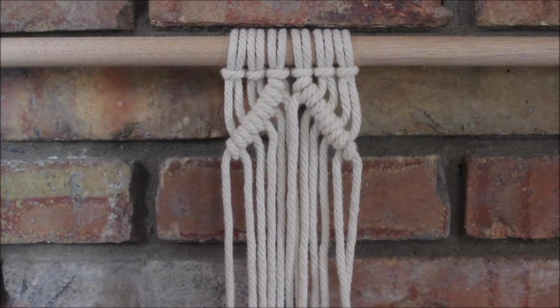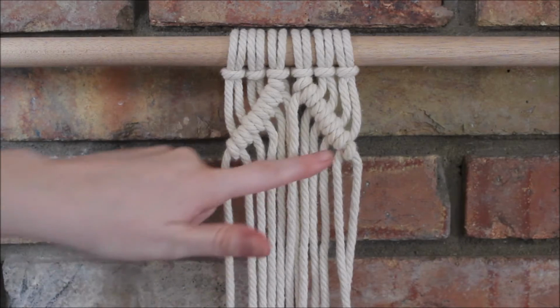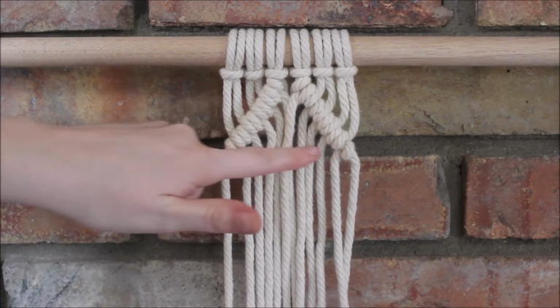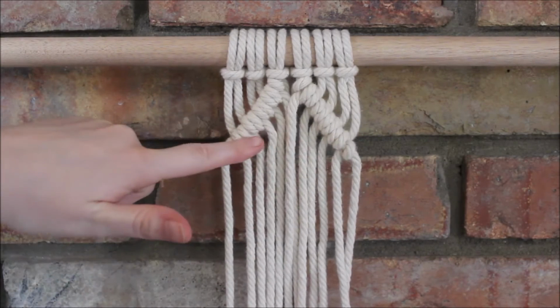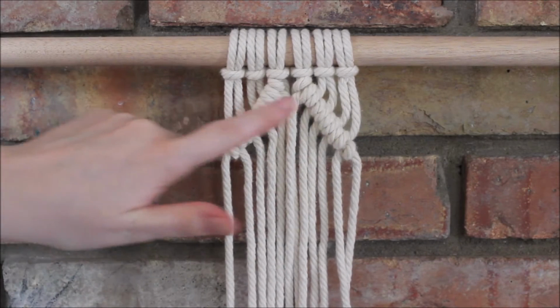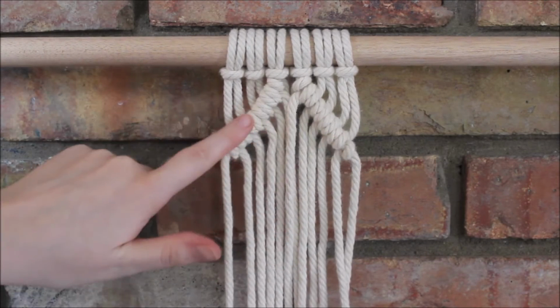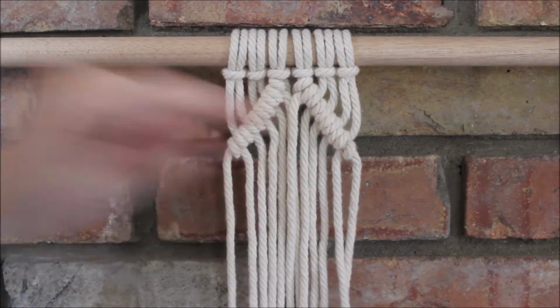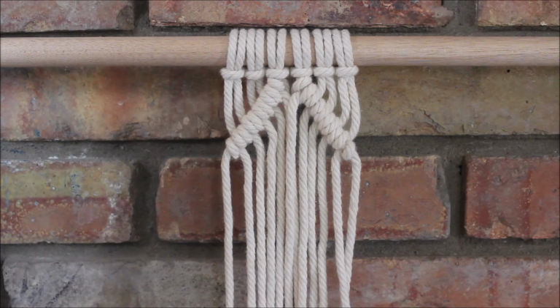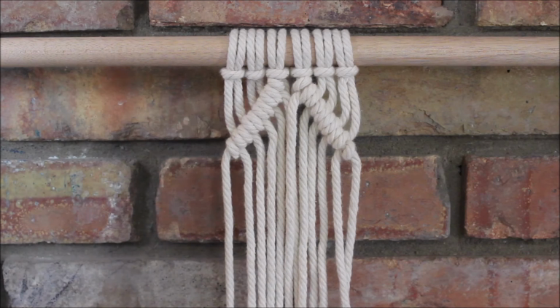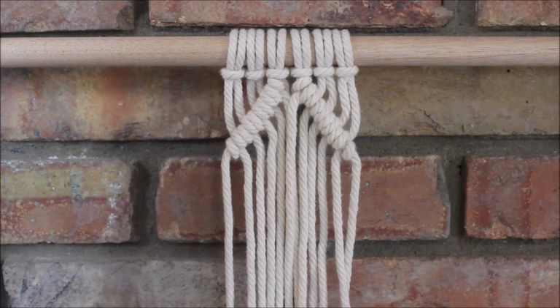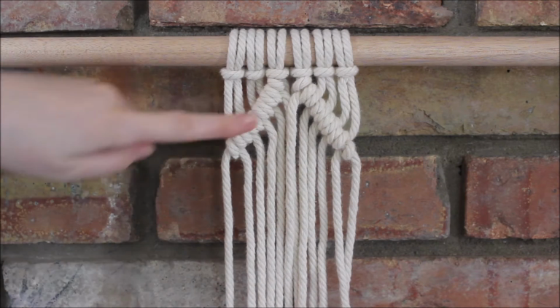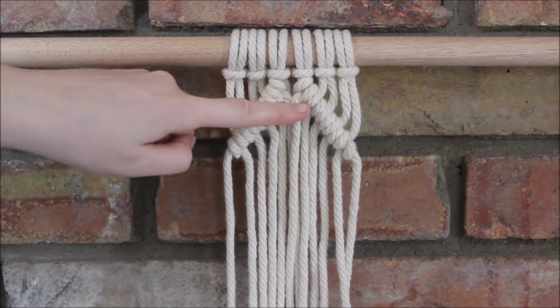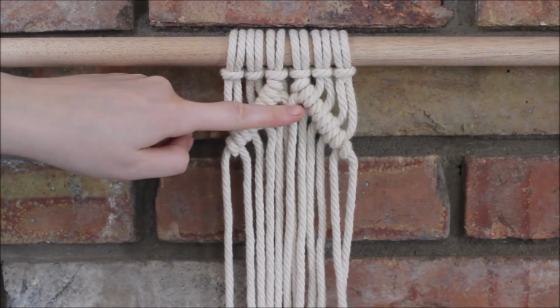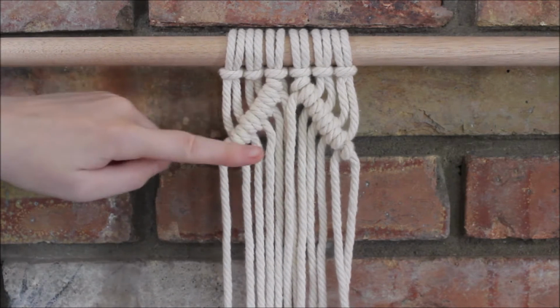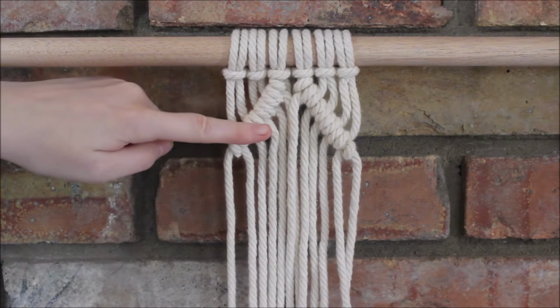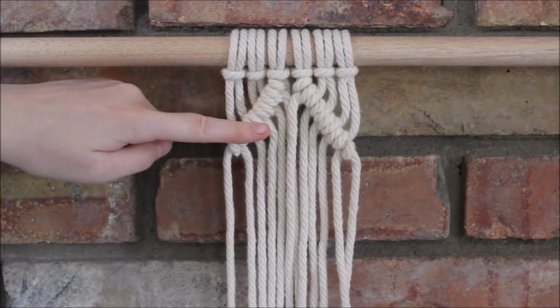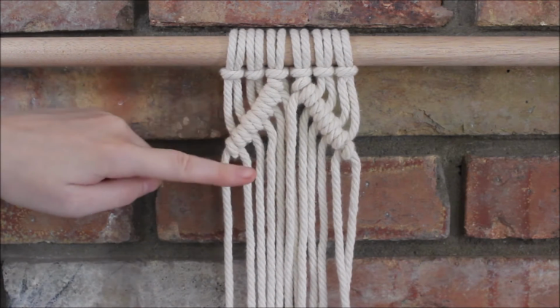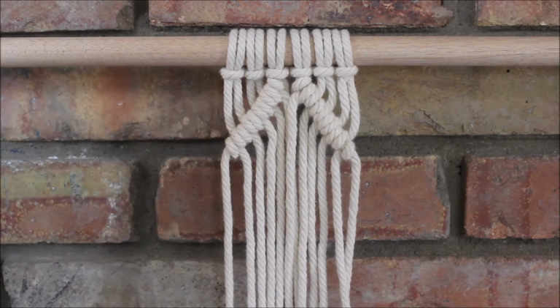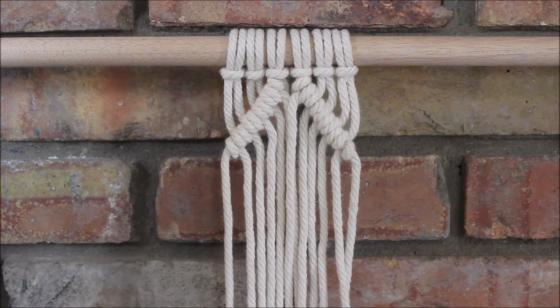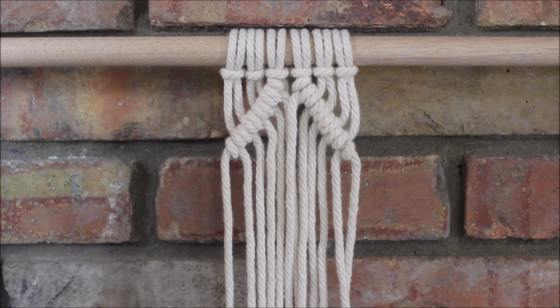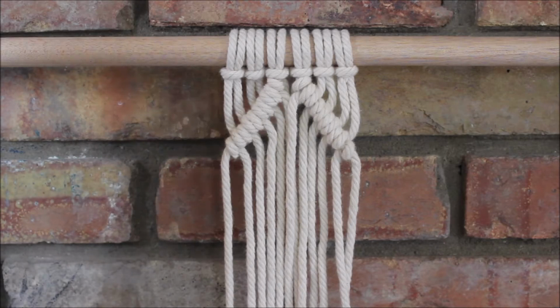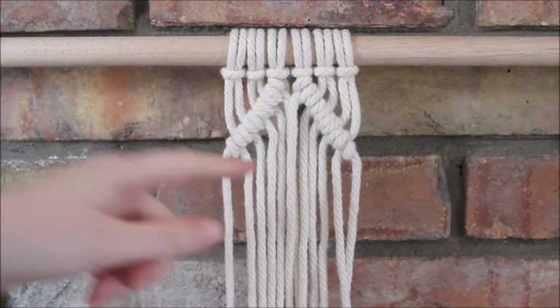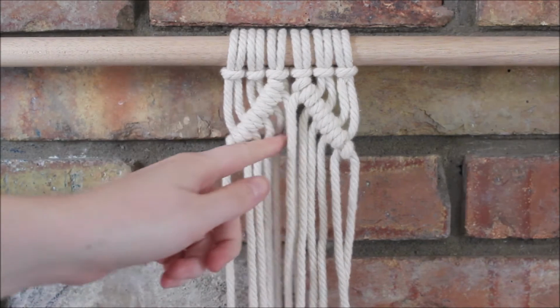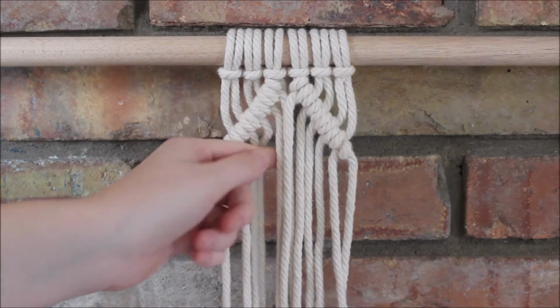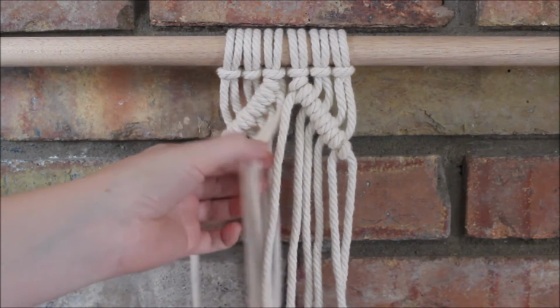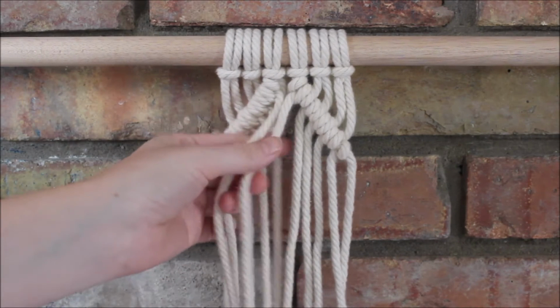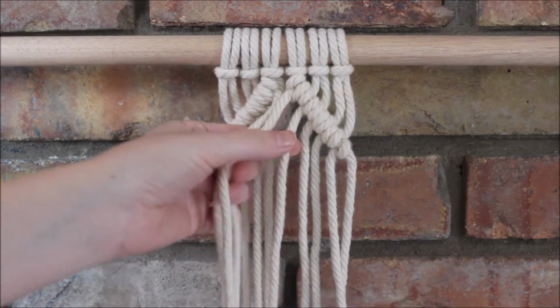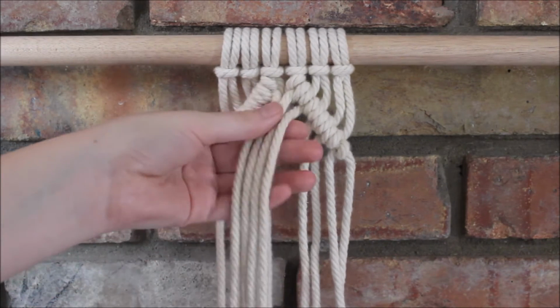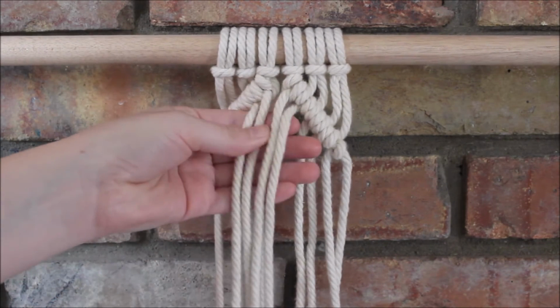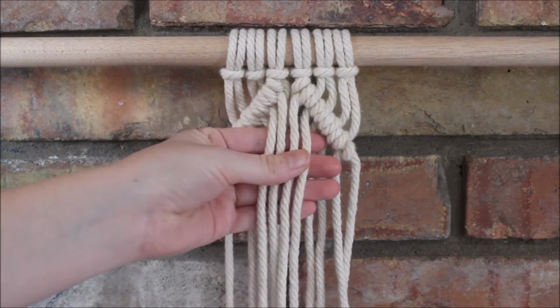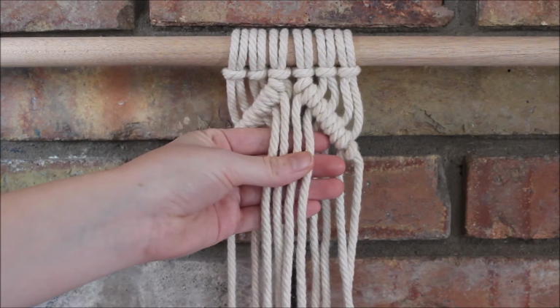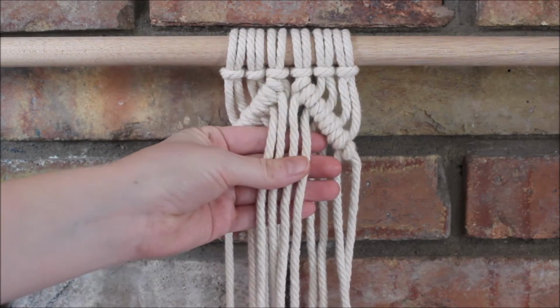Now working with the ropes in between my two double half hitch knots, I'm going to do one row of square knots, then two rows of square knots, and then one row of square knots. So I'm just going to take the four ropes right in the middle to tie my first square knot.